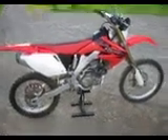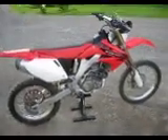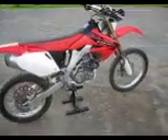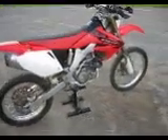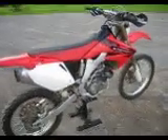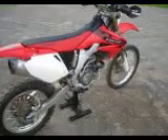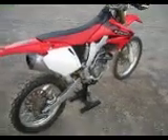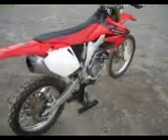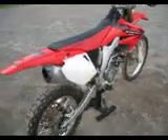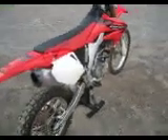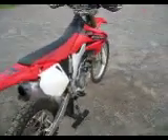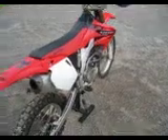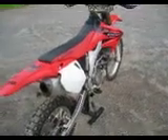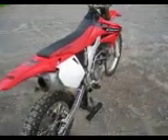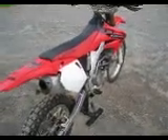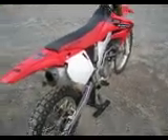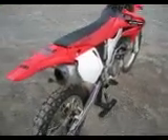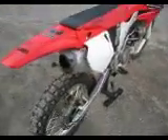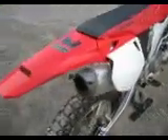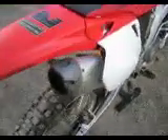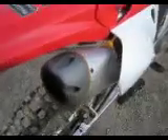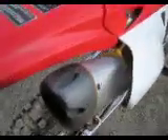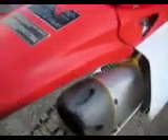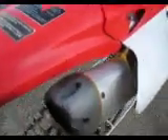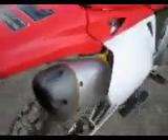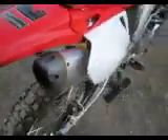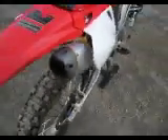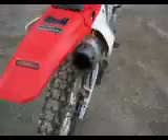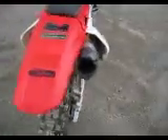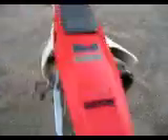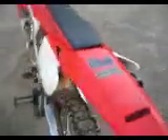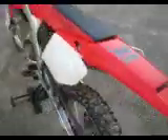This is my 2005 CRF250X, got a full Two Brothers exhaust on it, sounds pretty good, I like it.